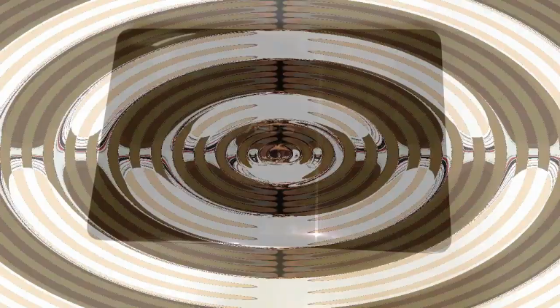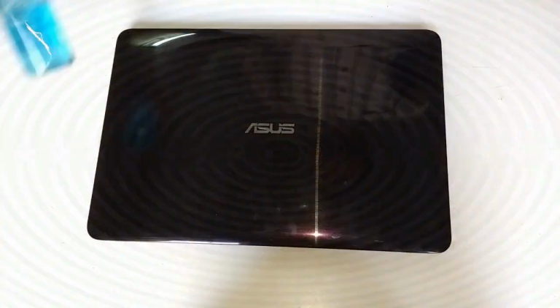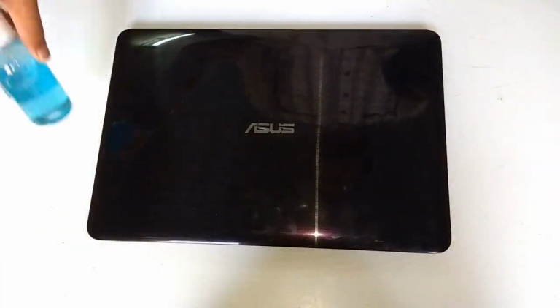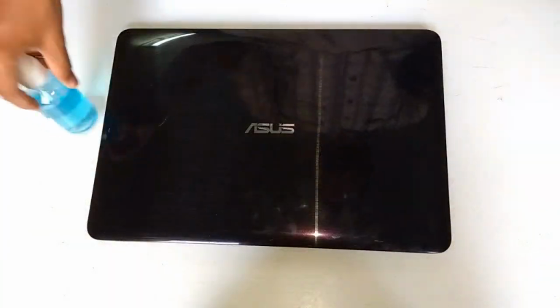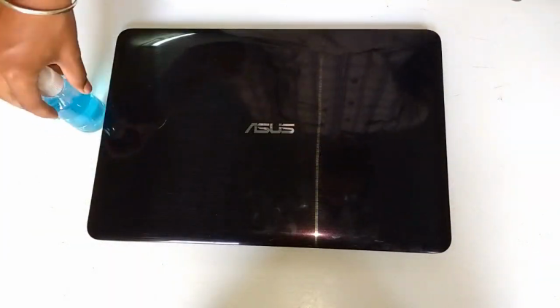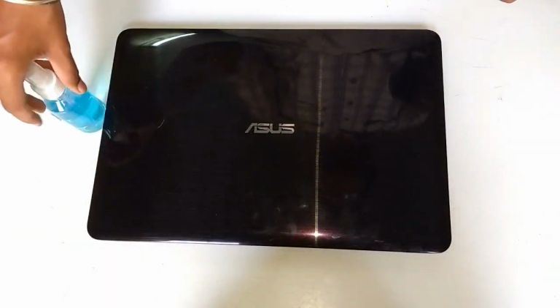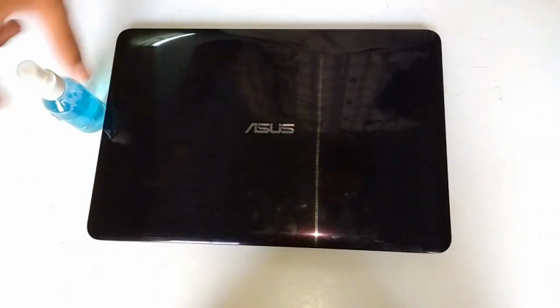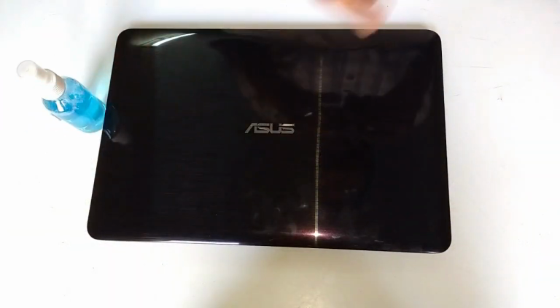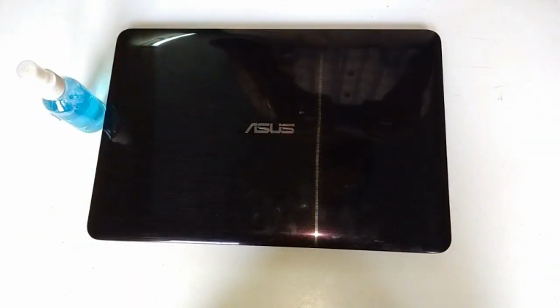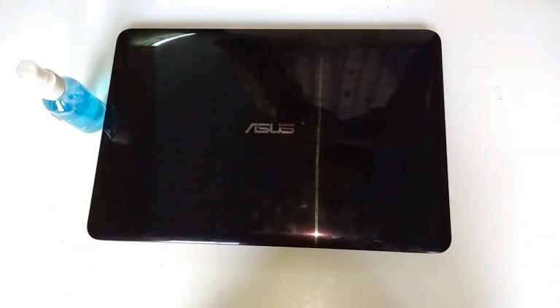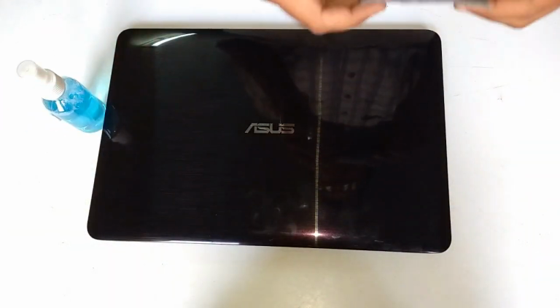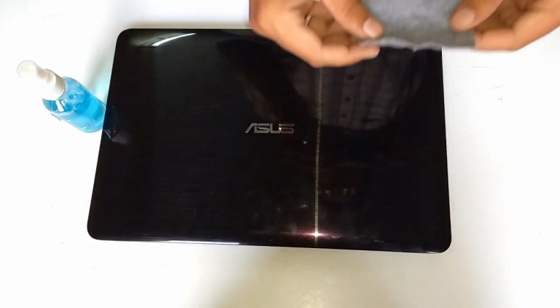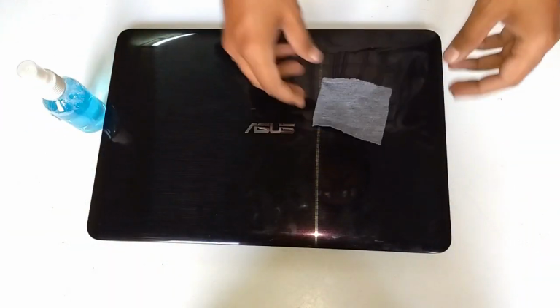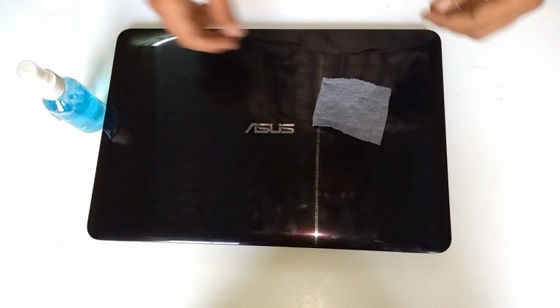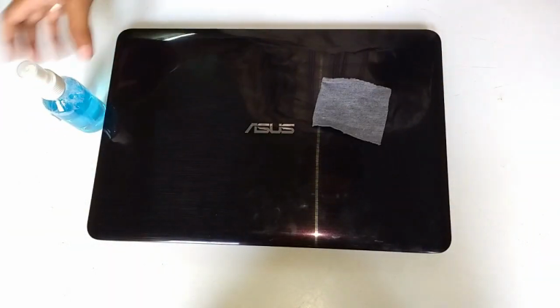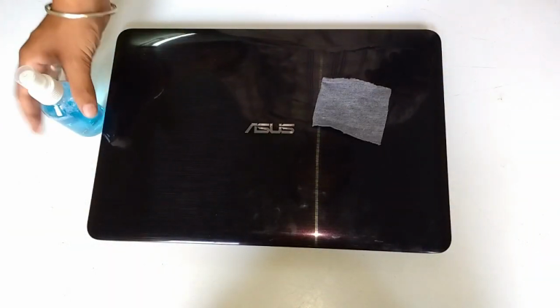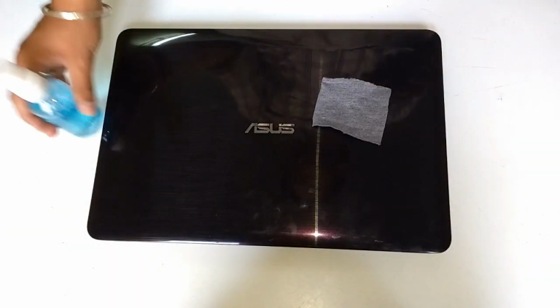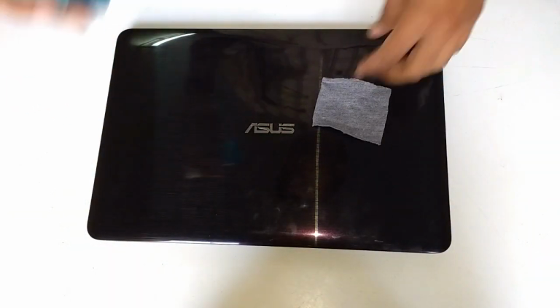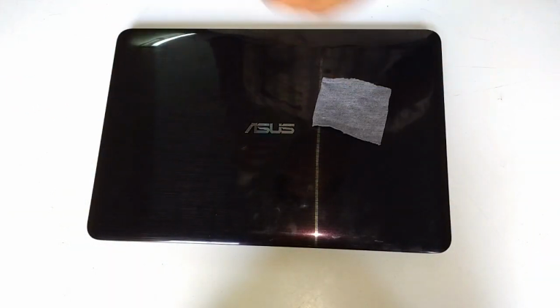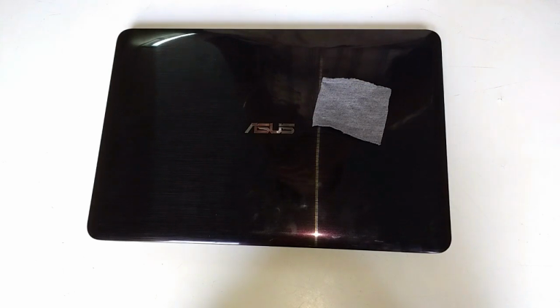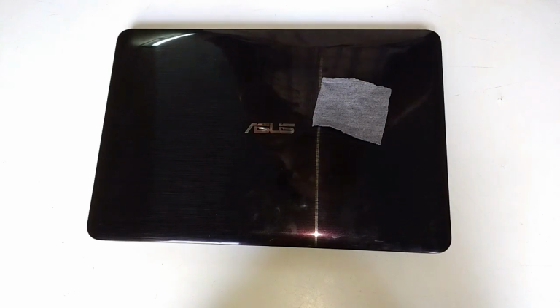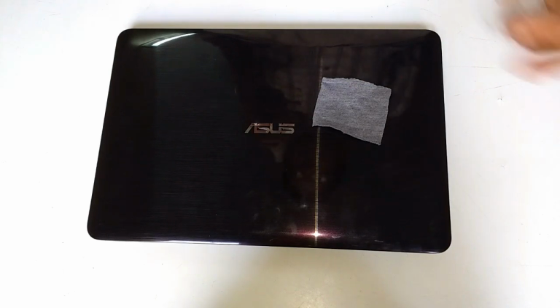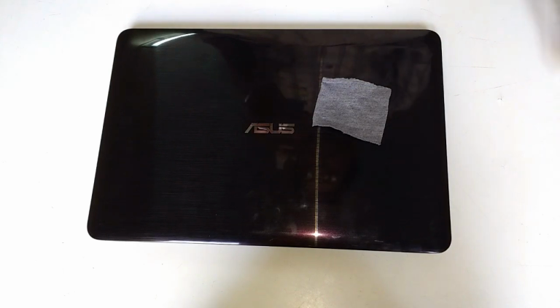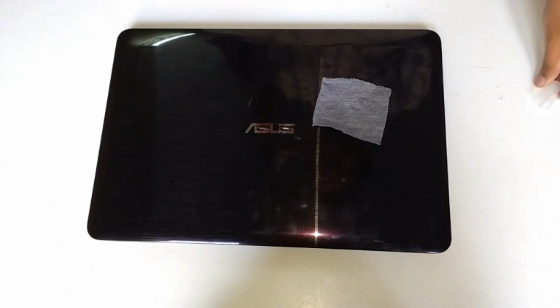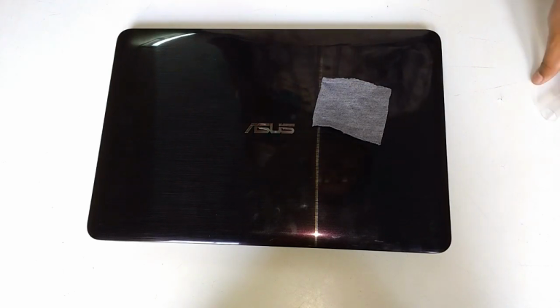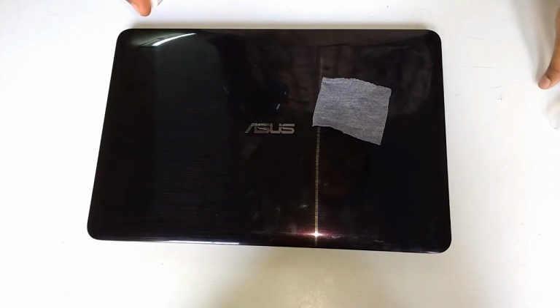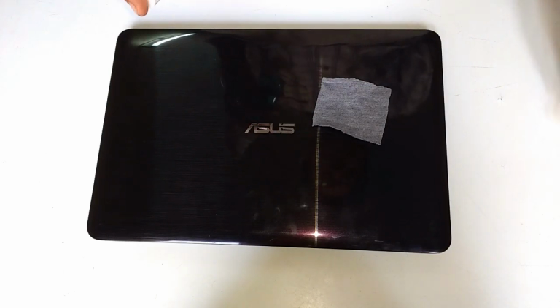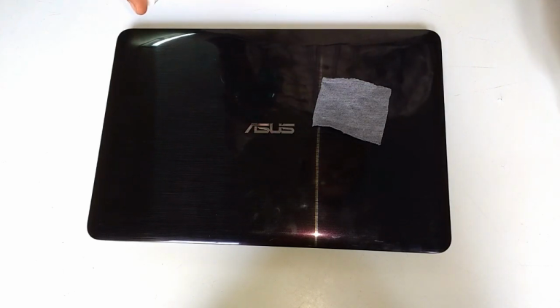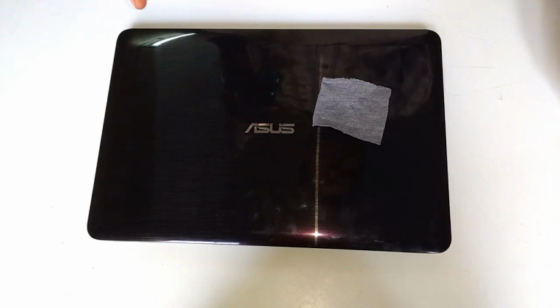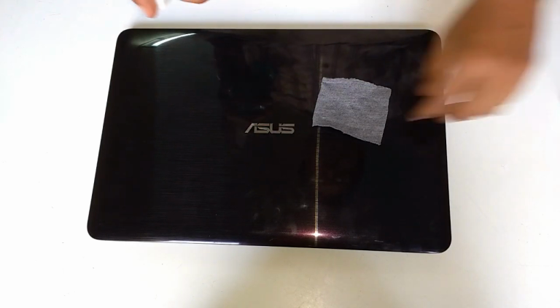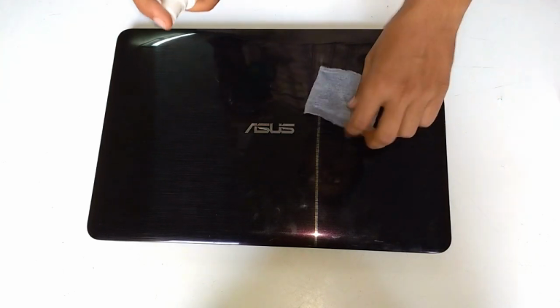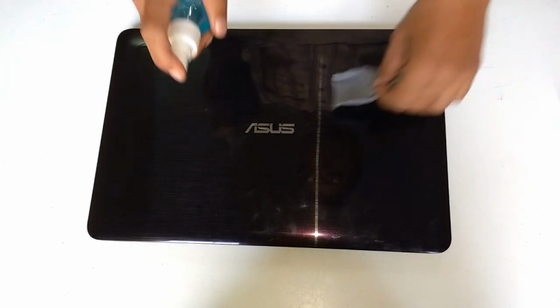Friends, first of all you have to clean the surface of the laptop on which you have to apply the skin. I am cleaning it with the microfiber cloth and with the solution.